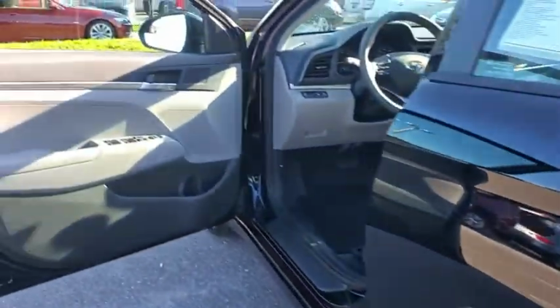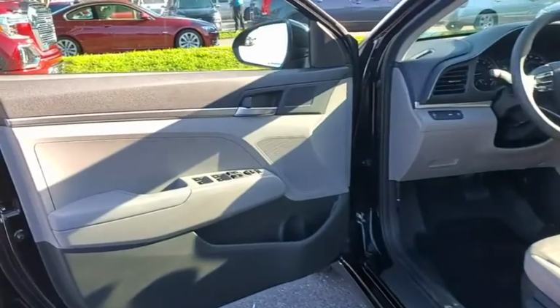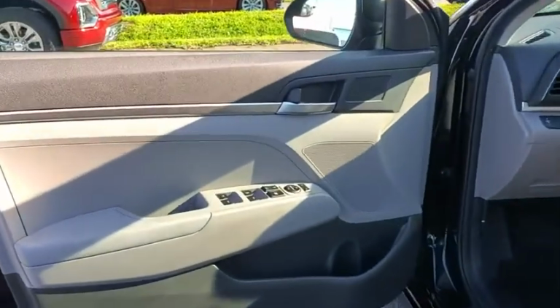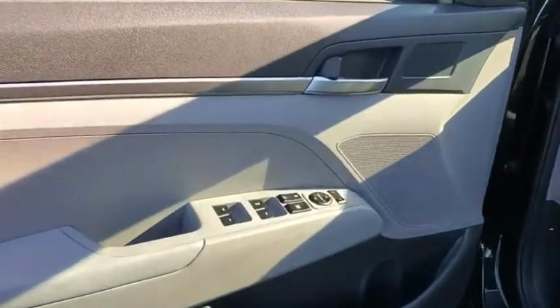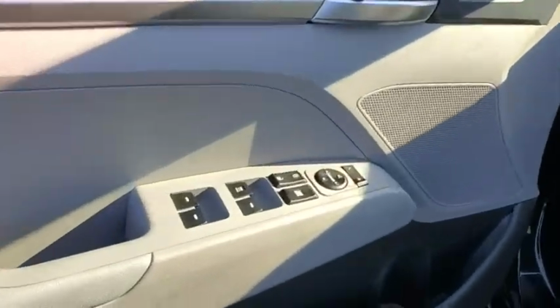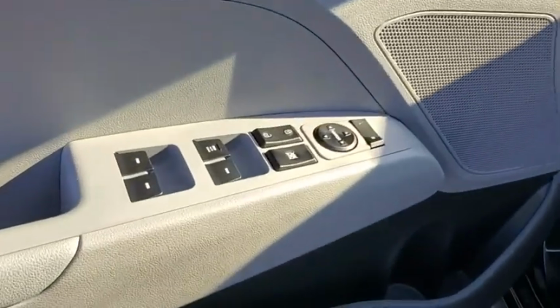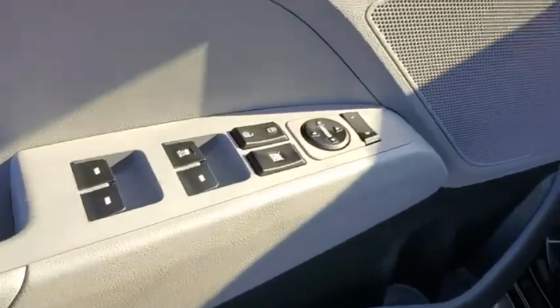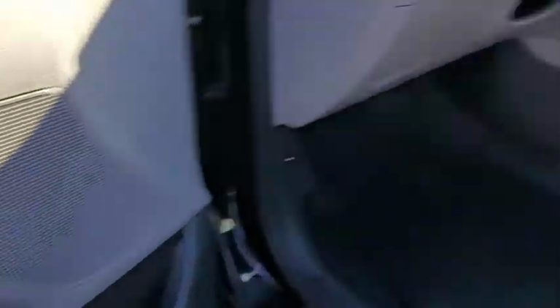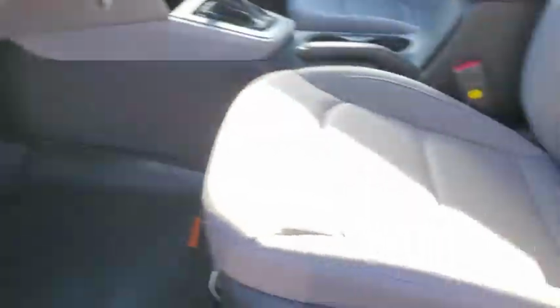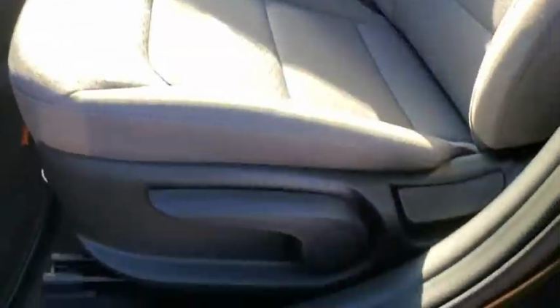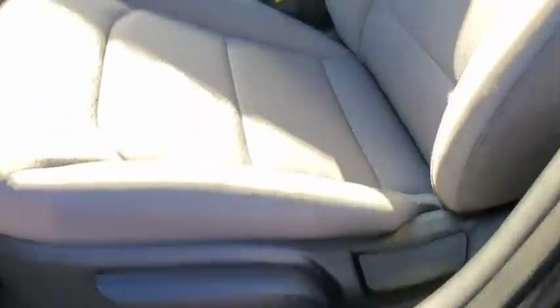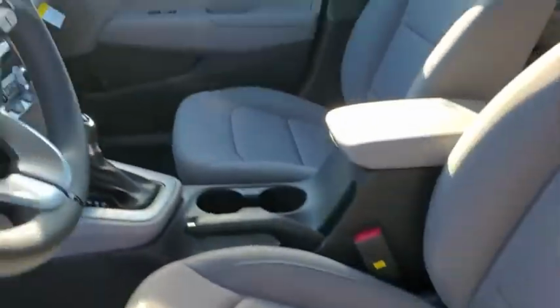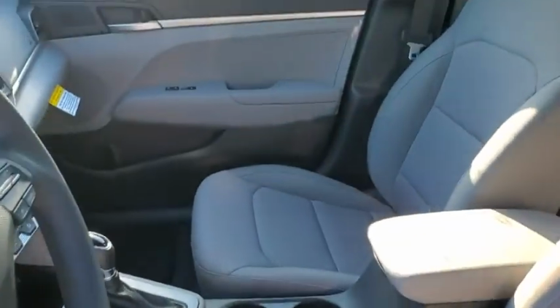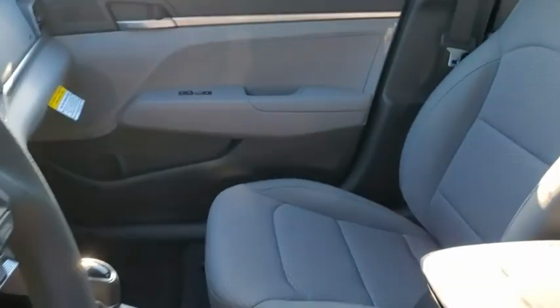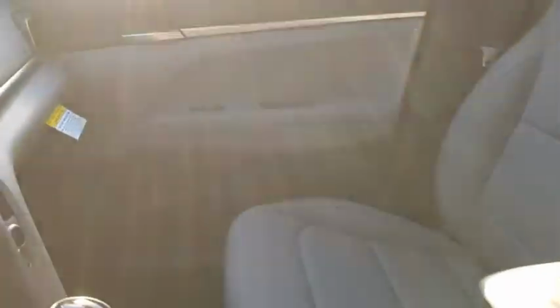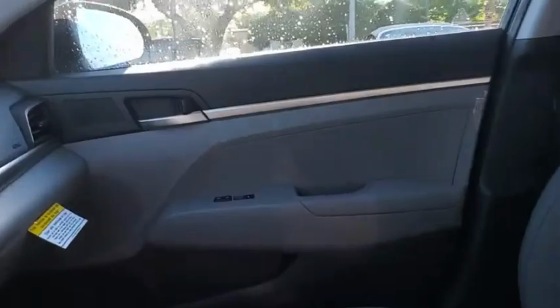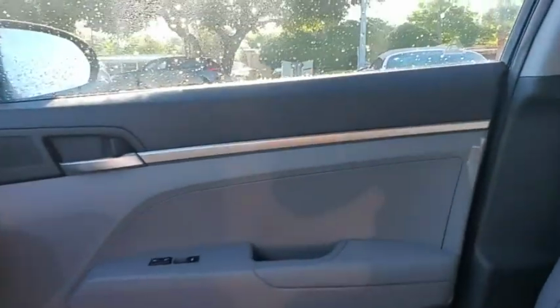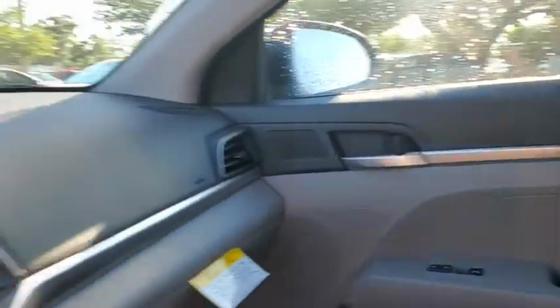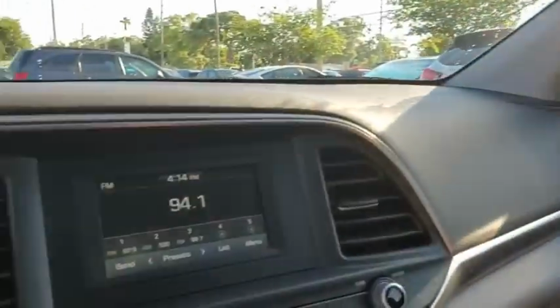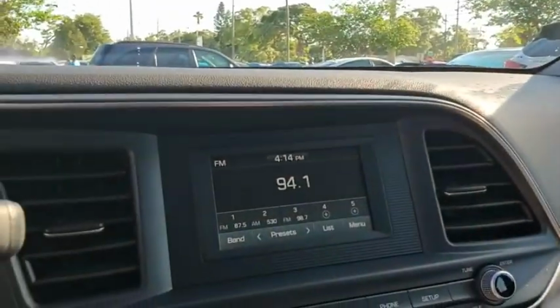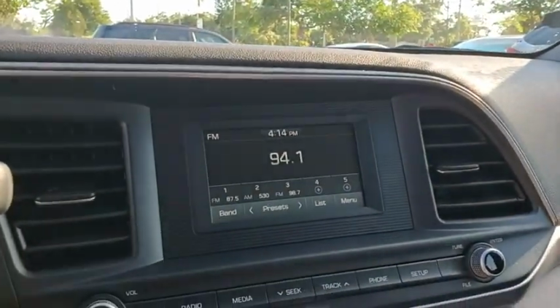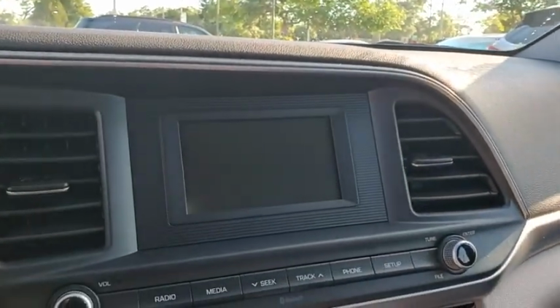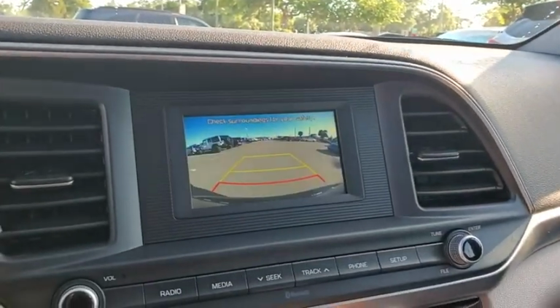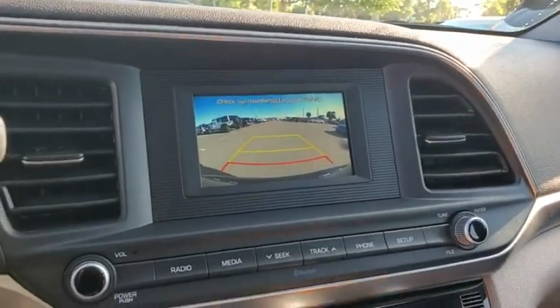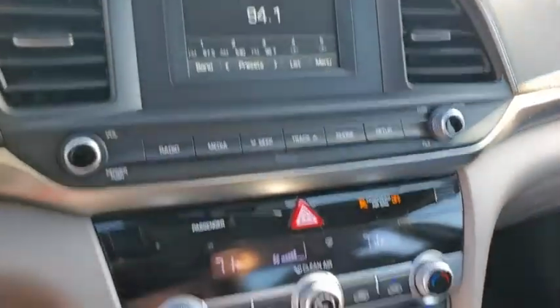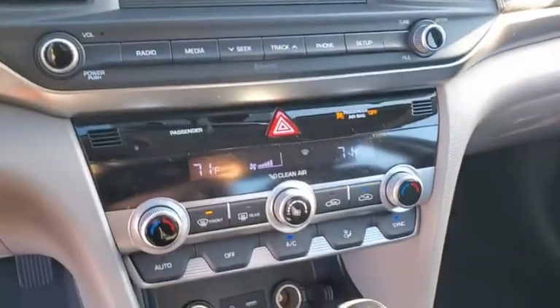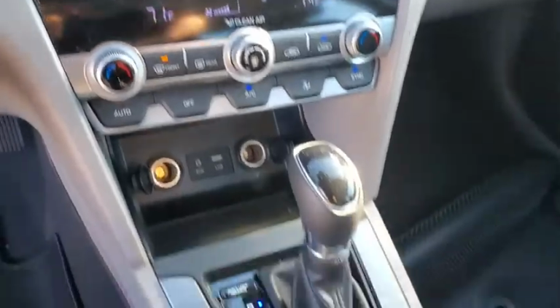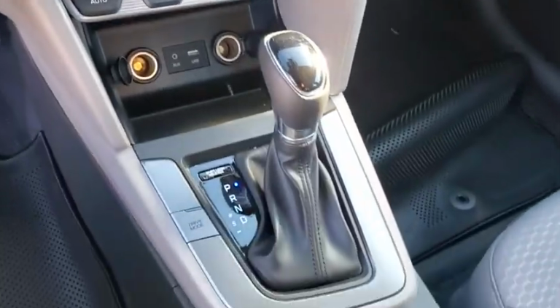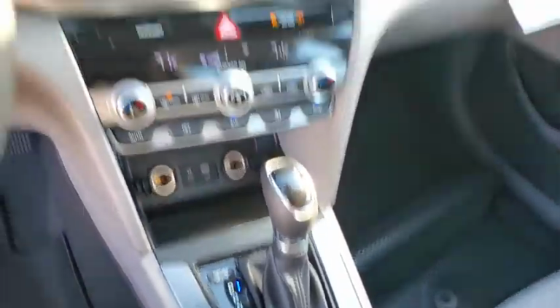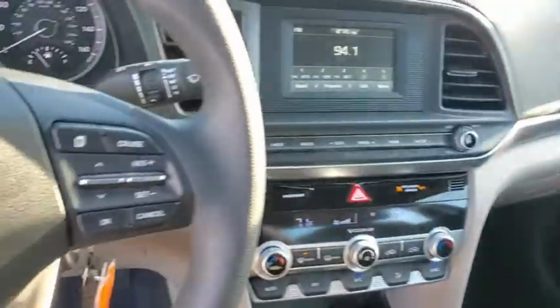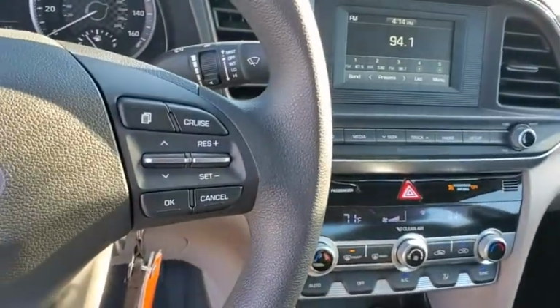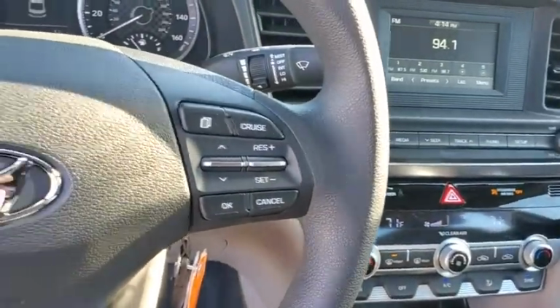Security system, panic alarm, tachometer, cargo net, carpeted floor mats, brake assist, remote keyless entry, overhead console, front bucket seats, front reading lamps, tilt steering wheel, driver vanity mirror.